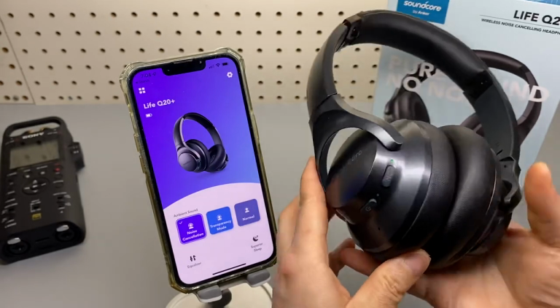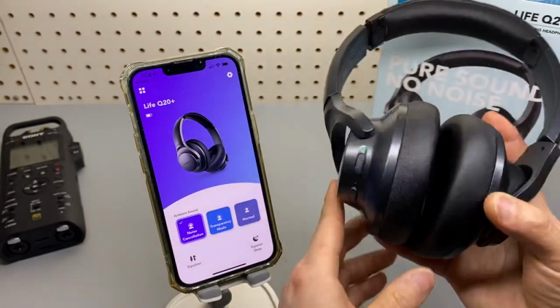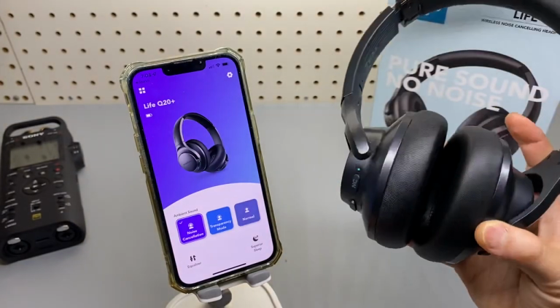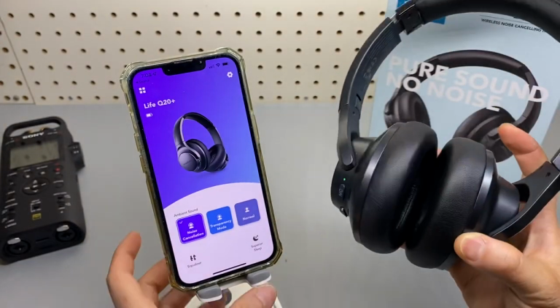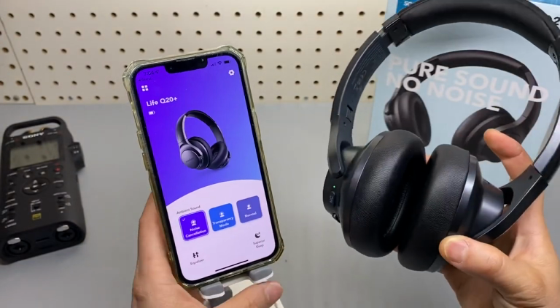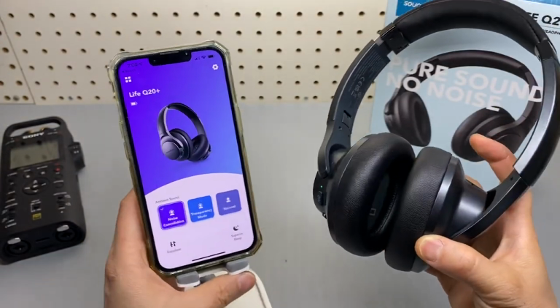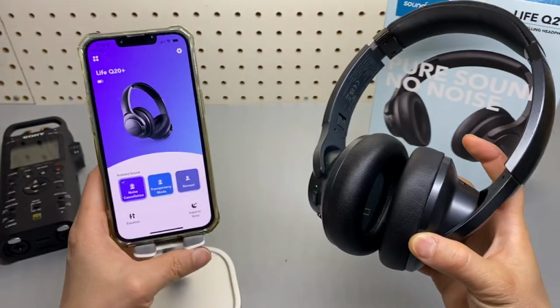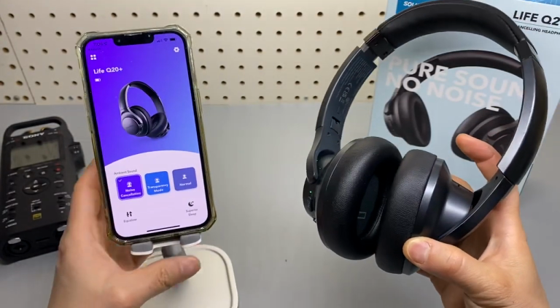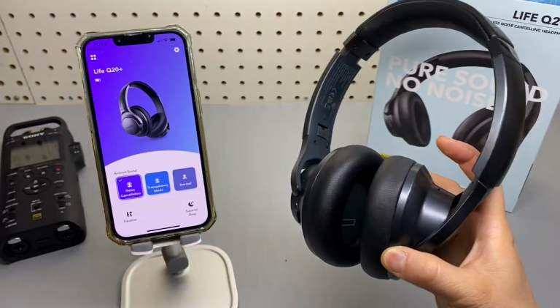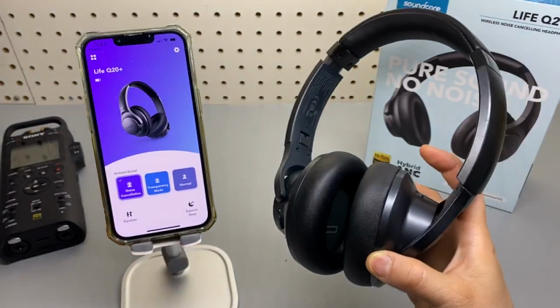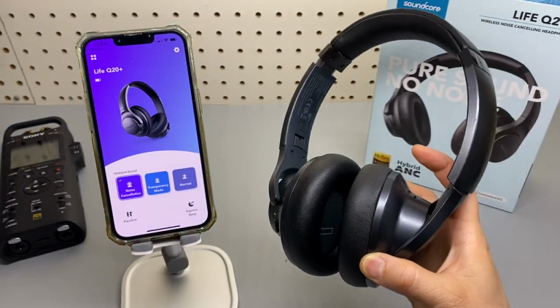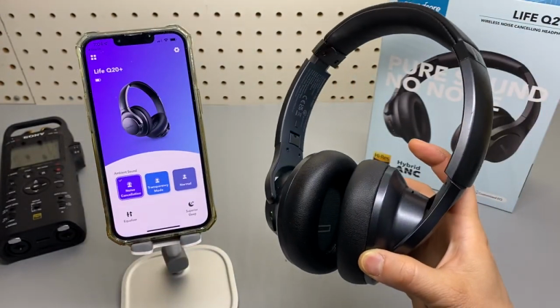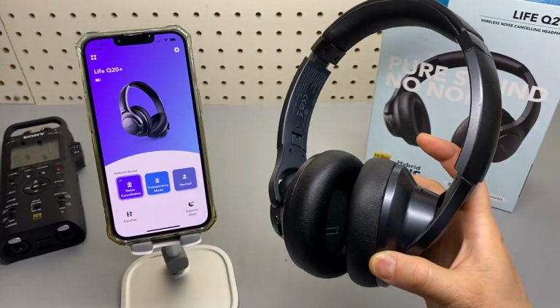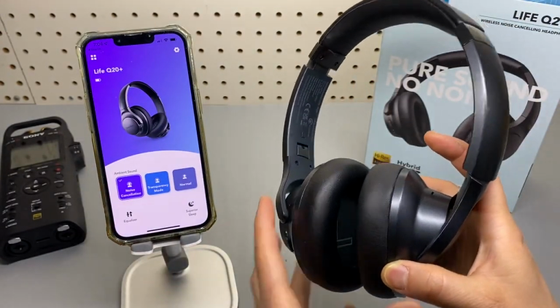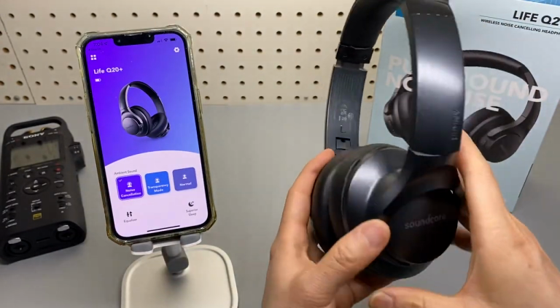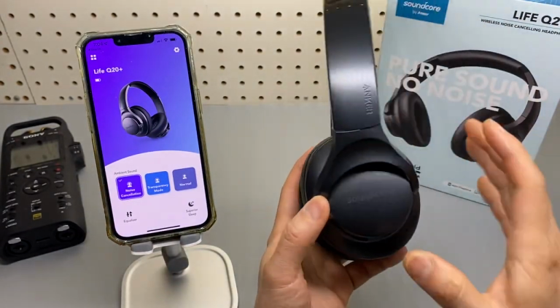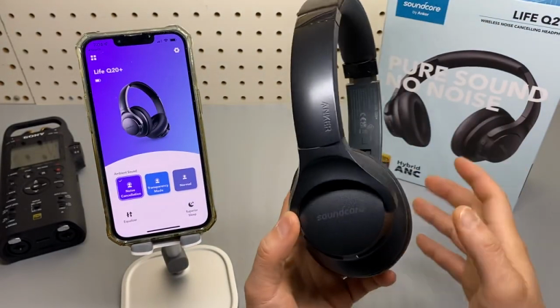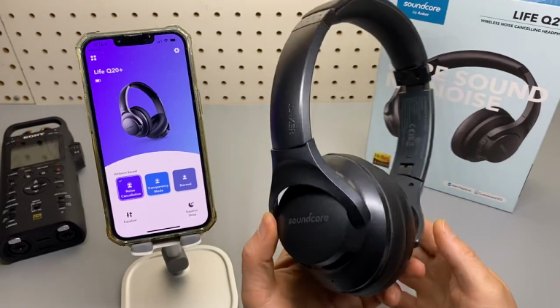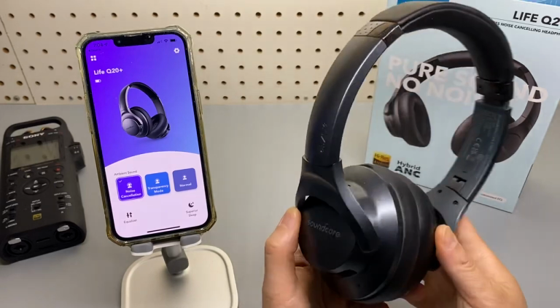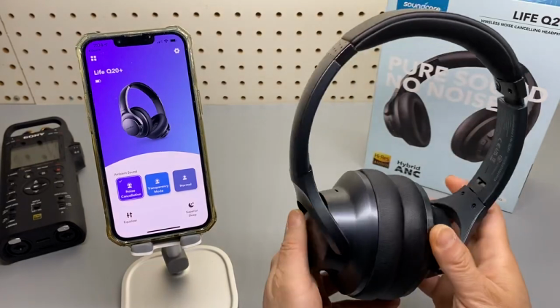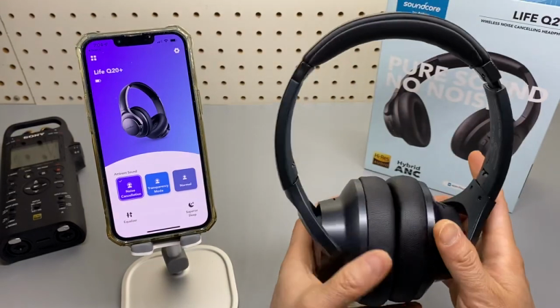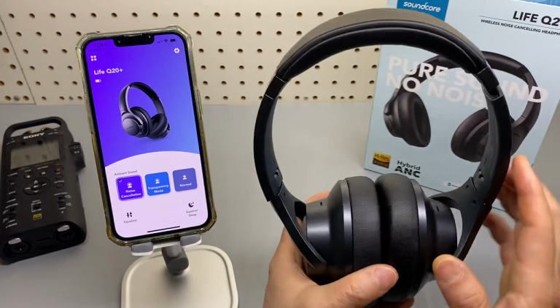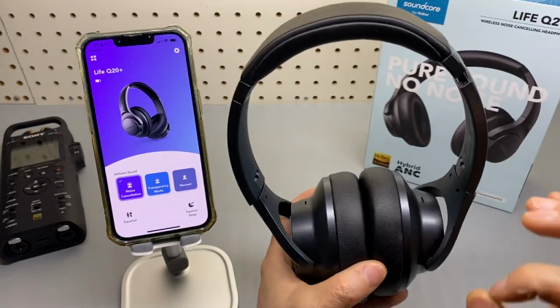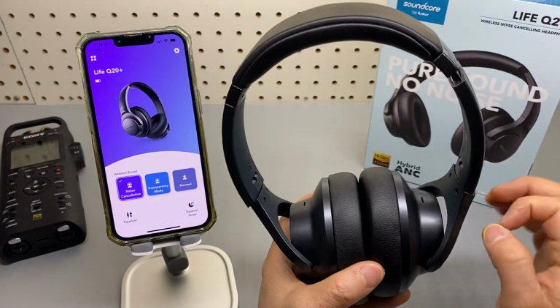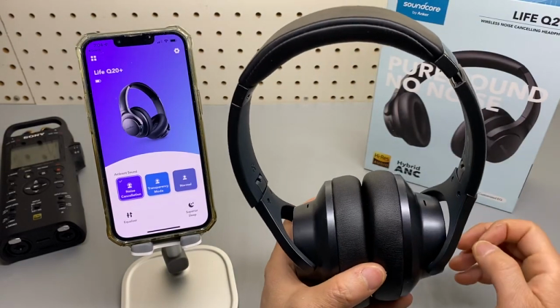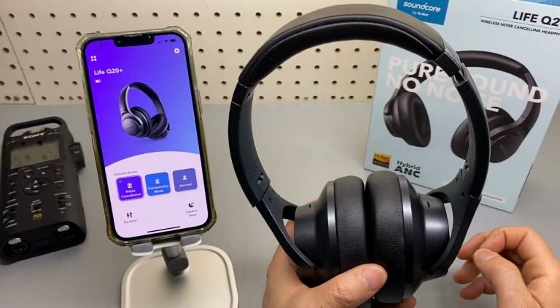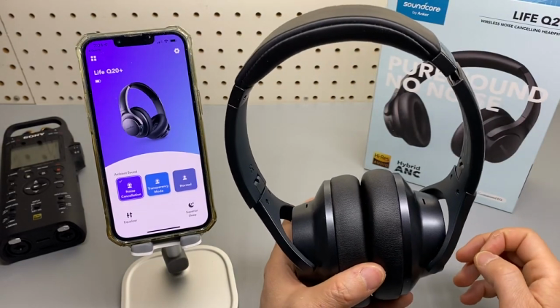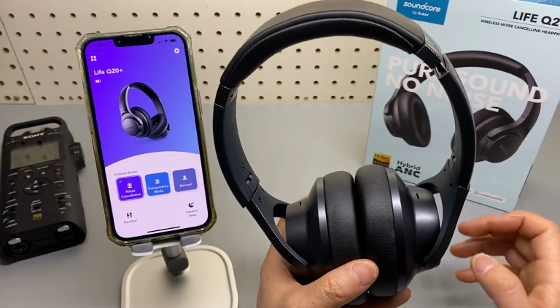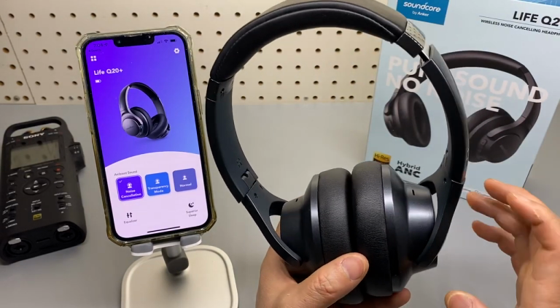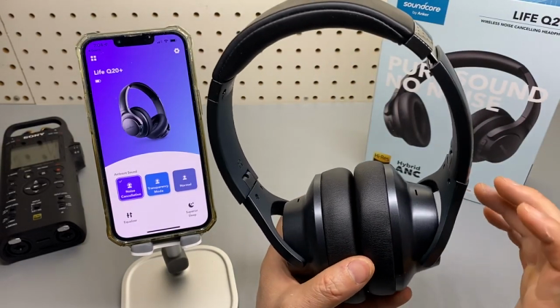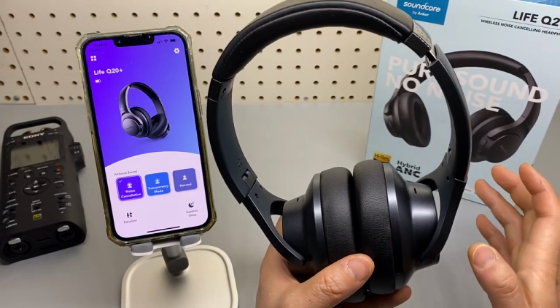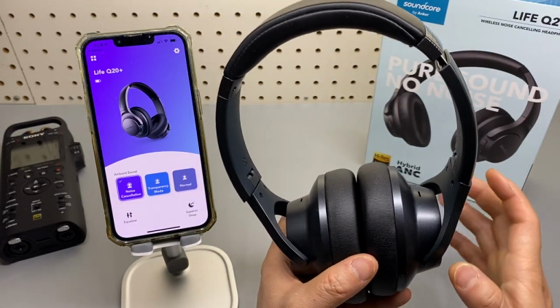I like the Q20 a lot and this is a fantastic upgrade. I should have done this video earlier to let you guys know.